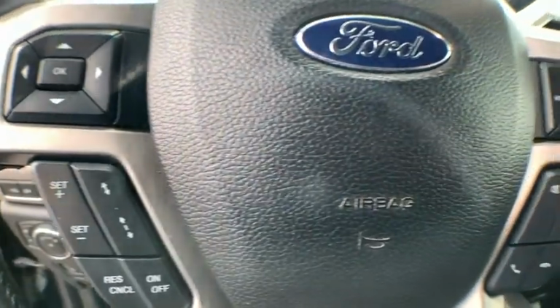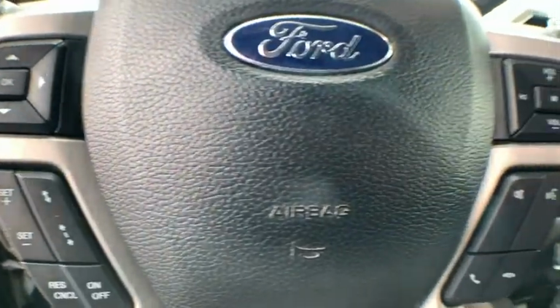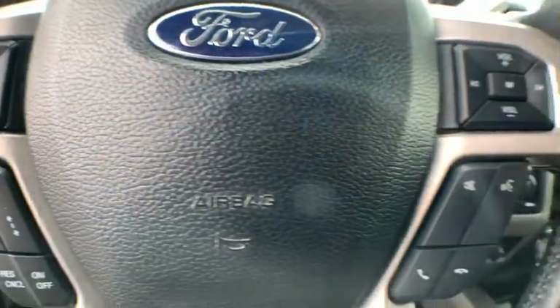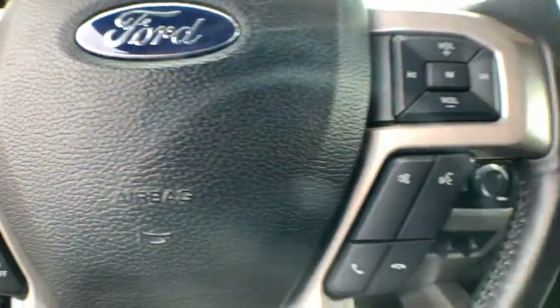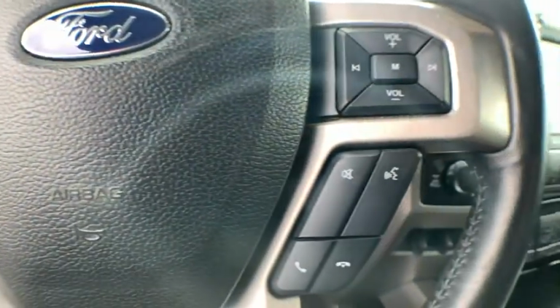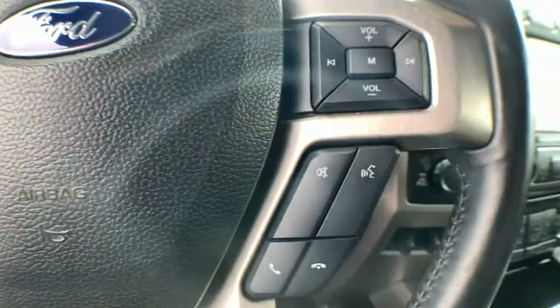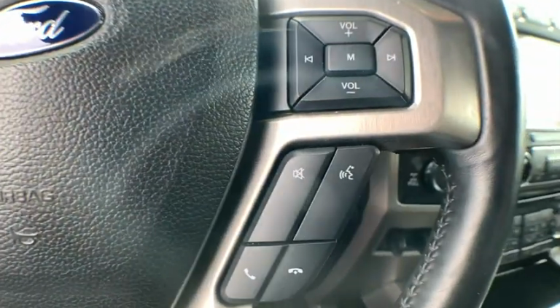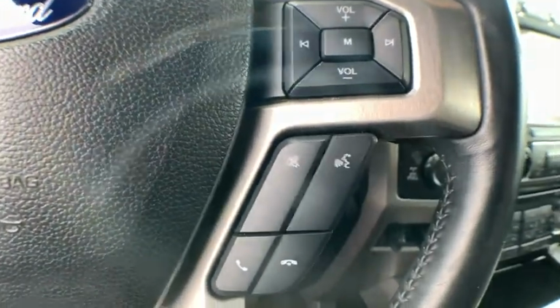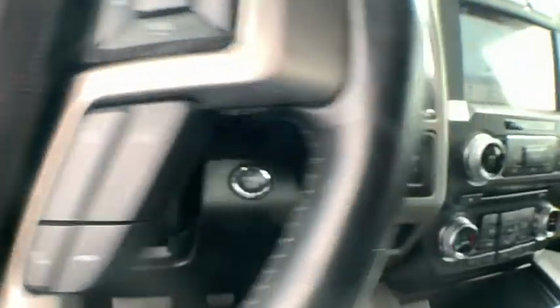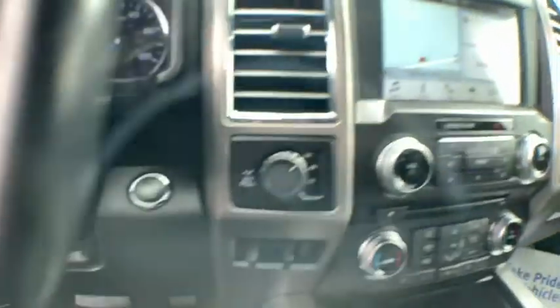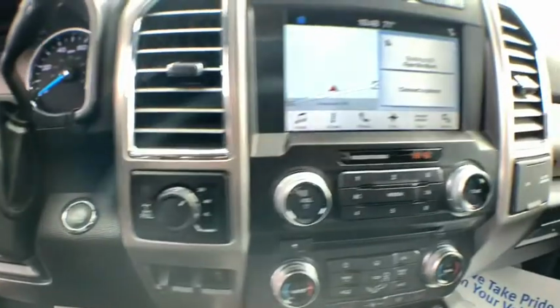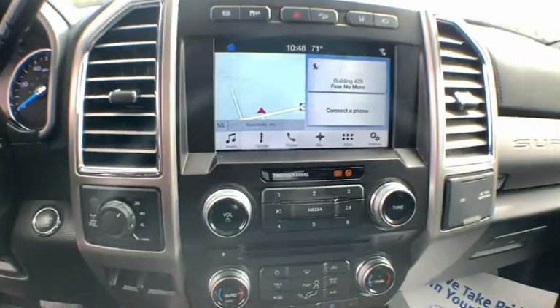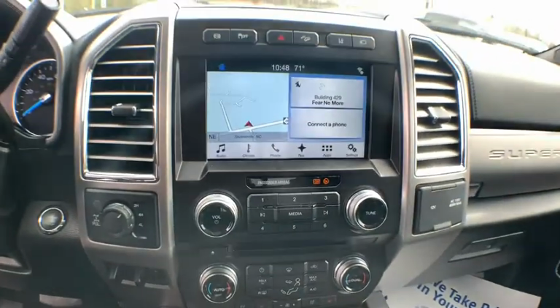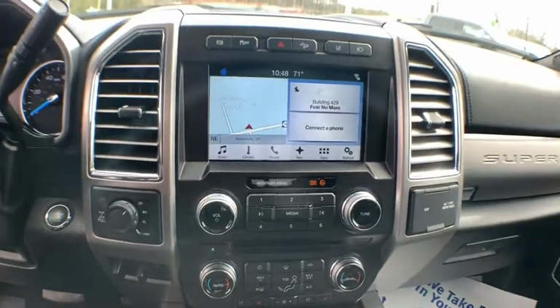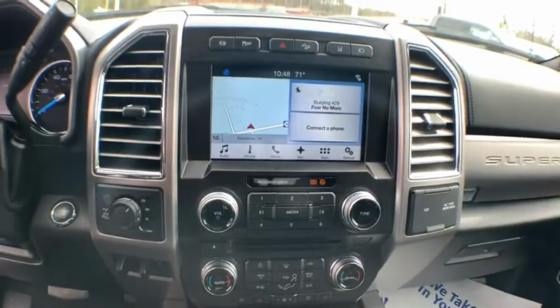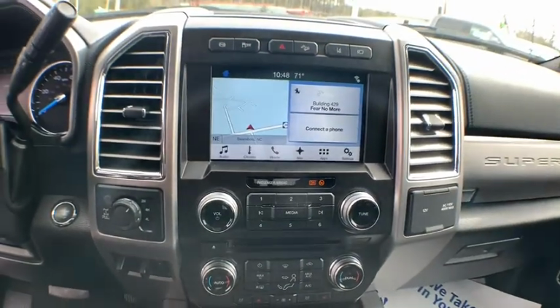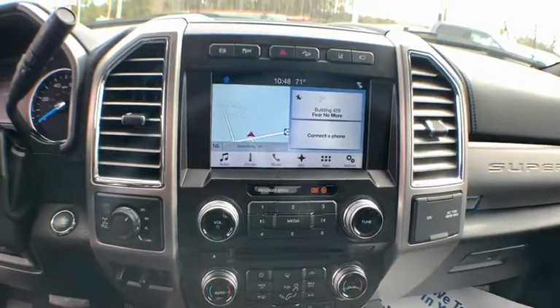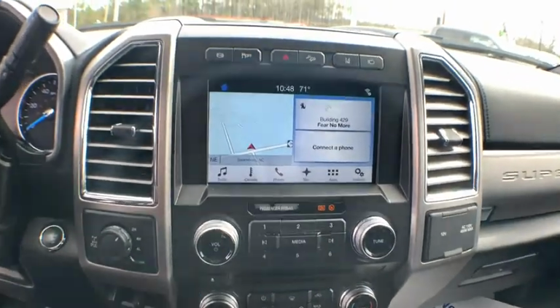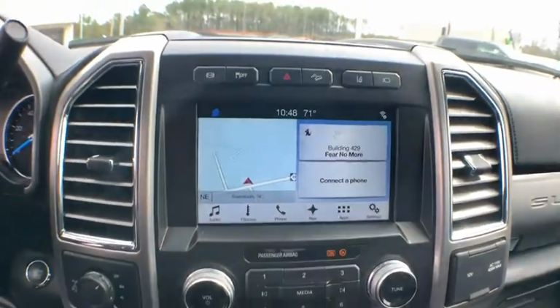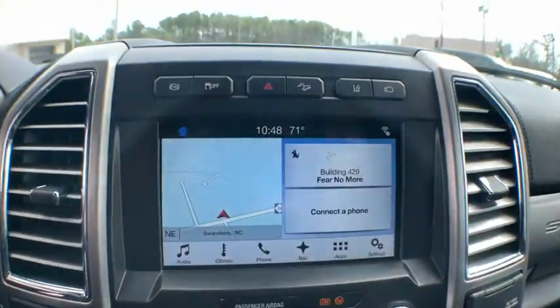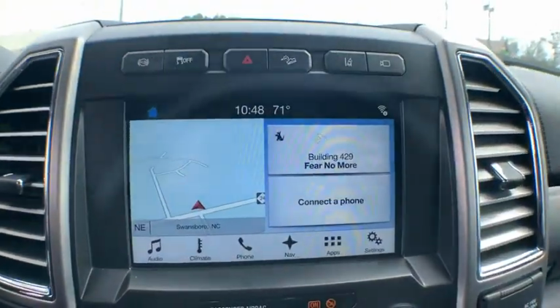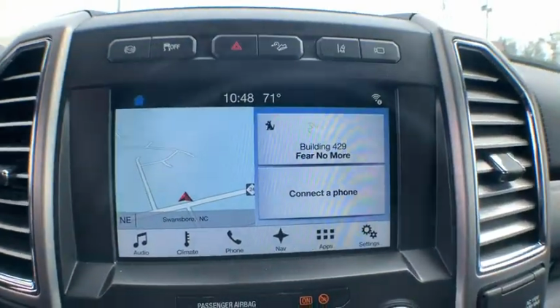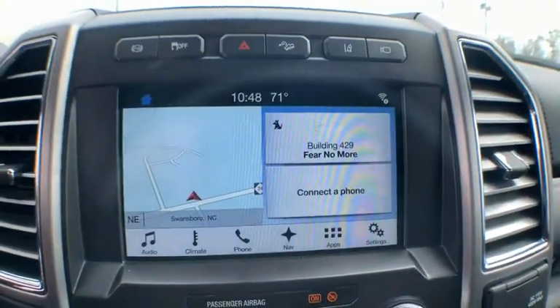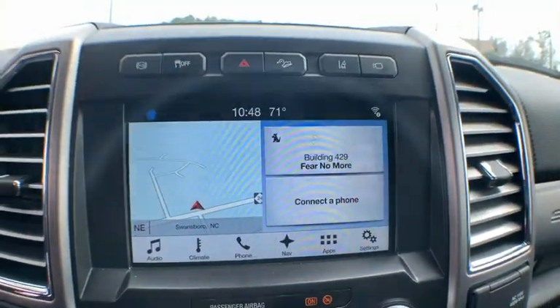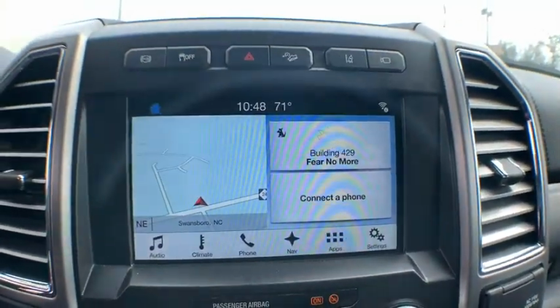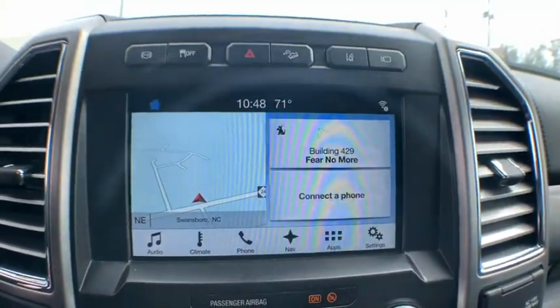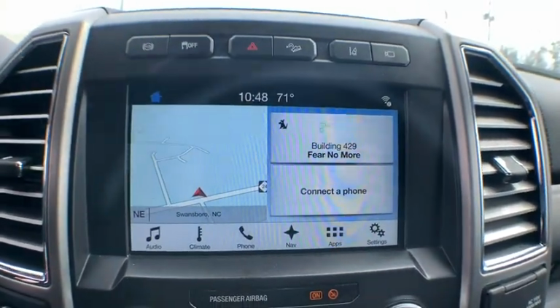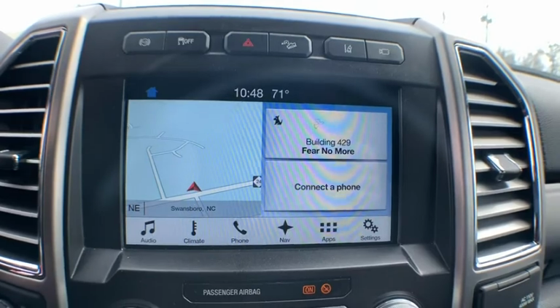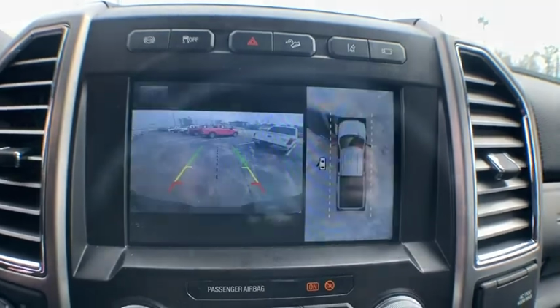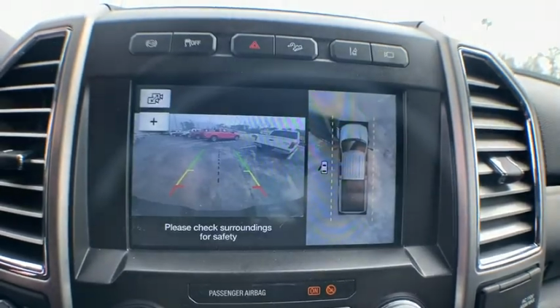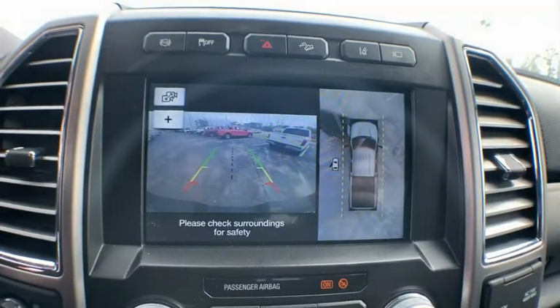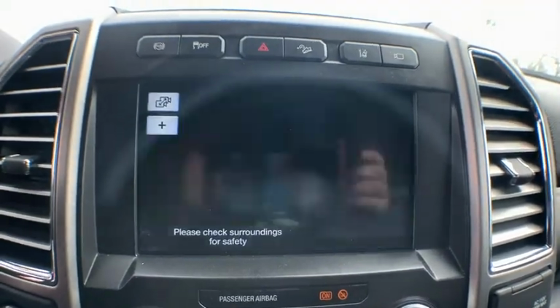Brake assist, passenger vanity mirror, pass-through rear seat, engine immobilizer, tire pressure monitor, rear bench seat, variable speed intermittent wipers.